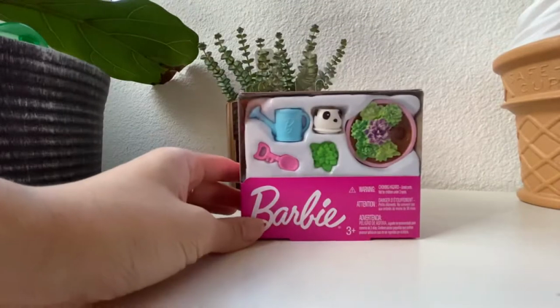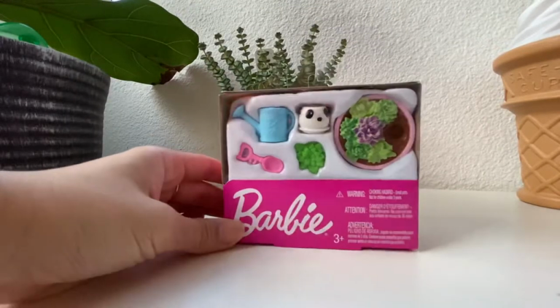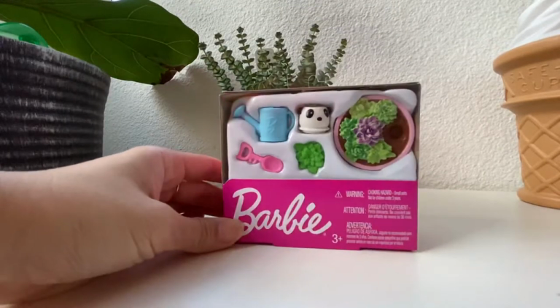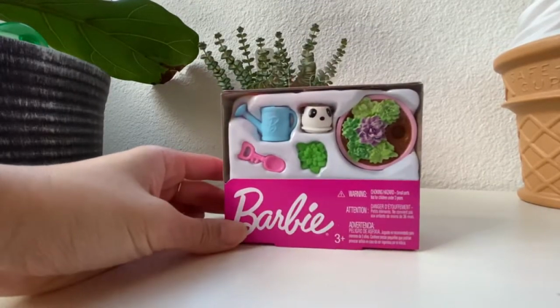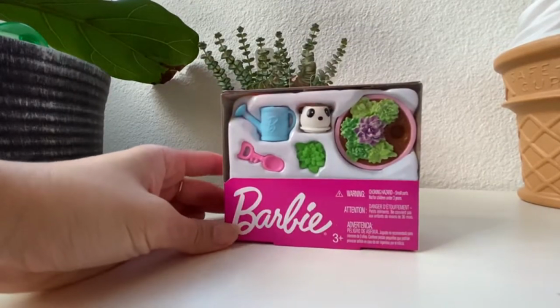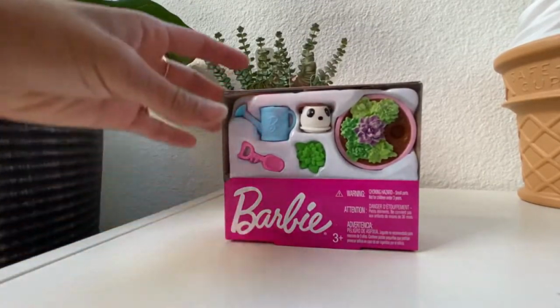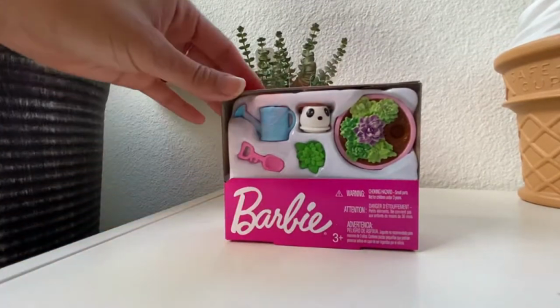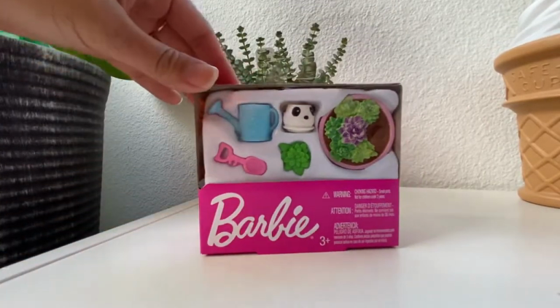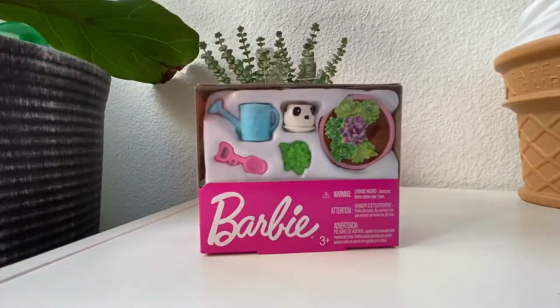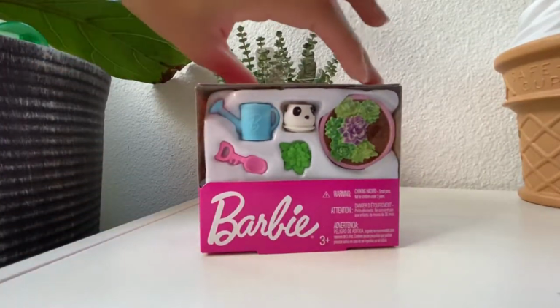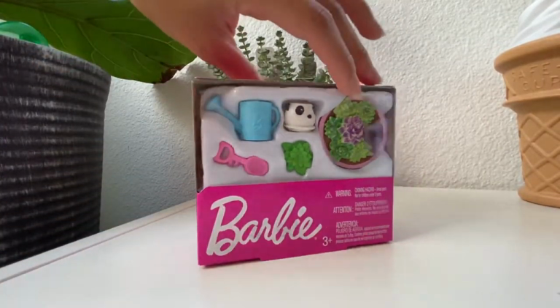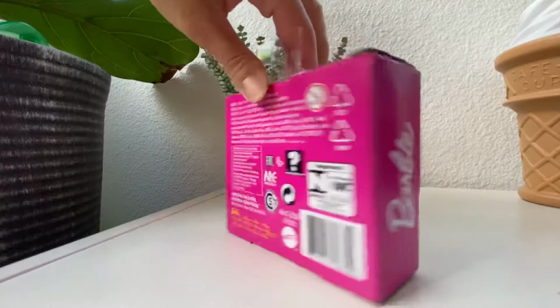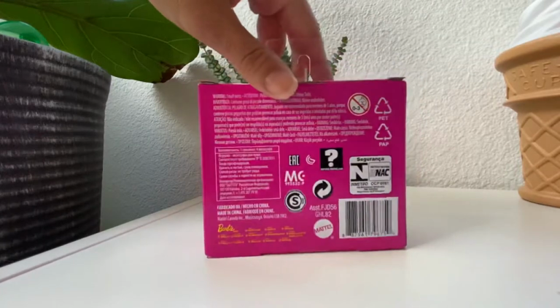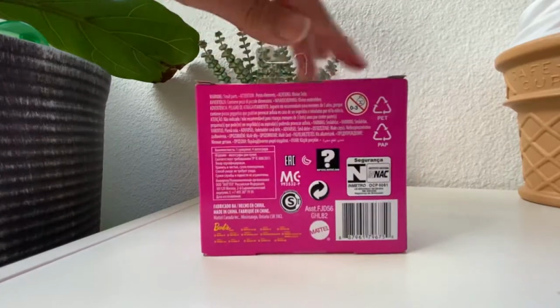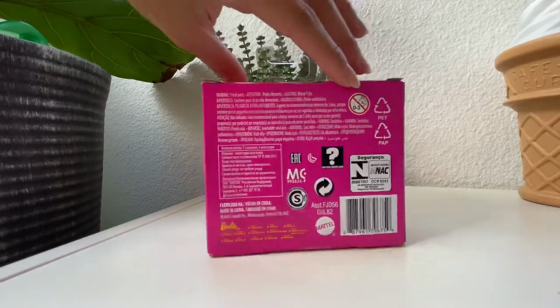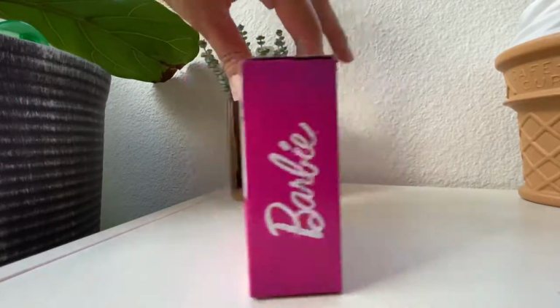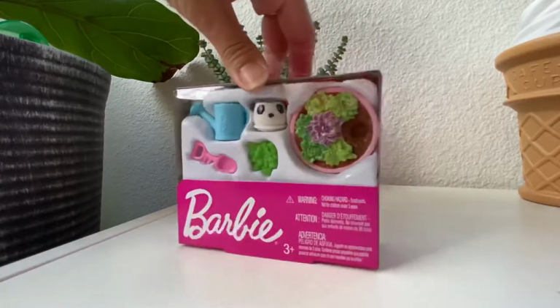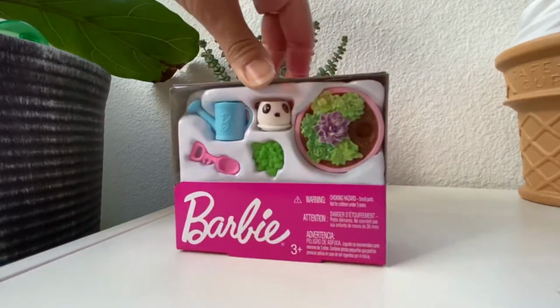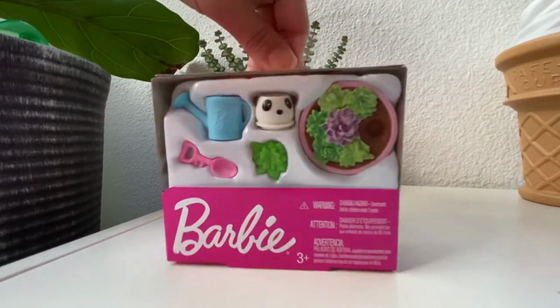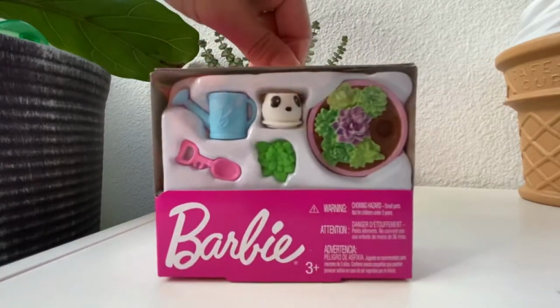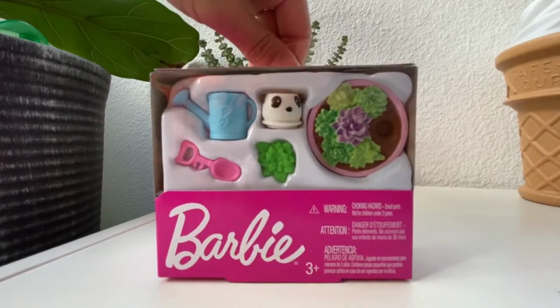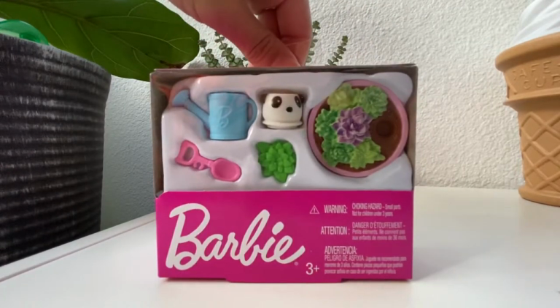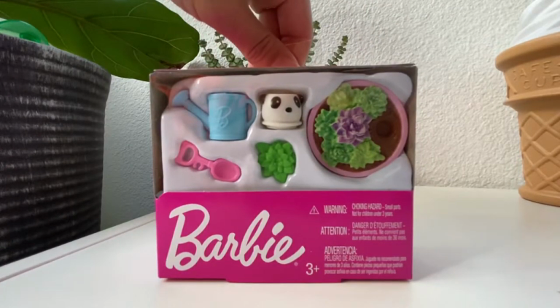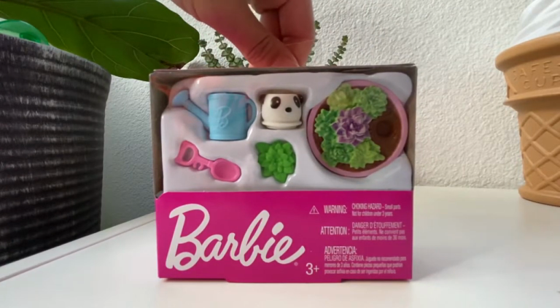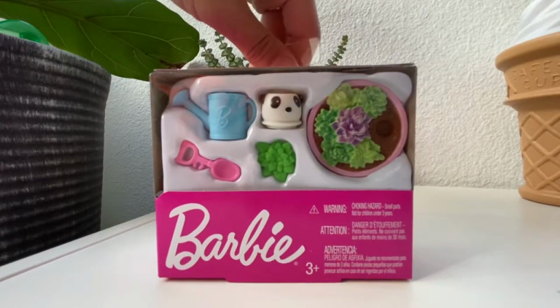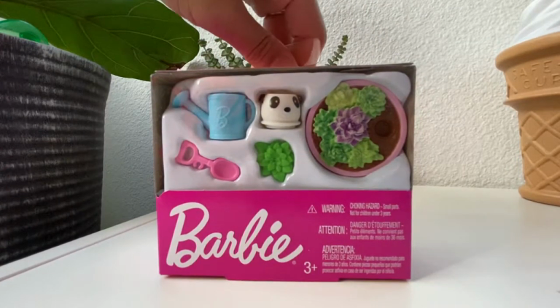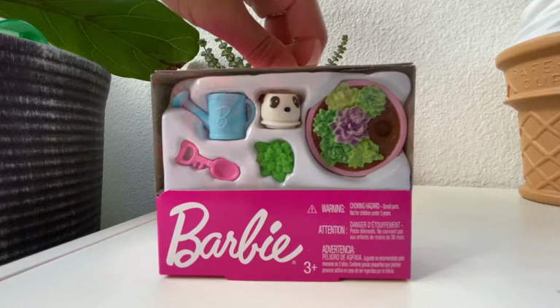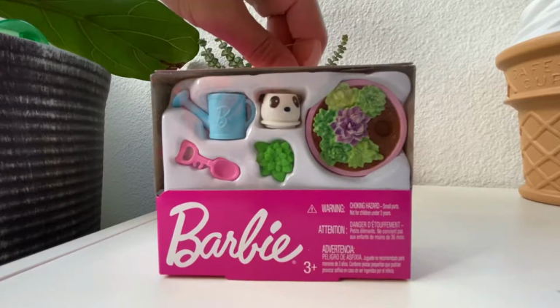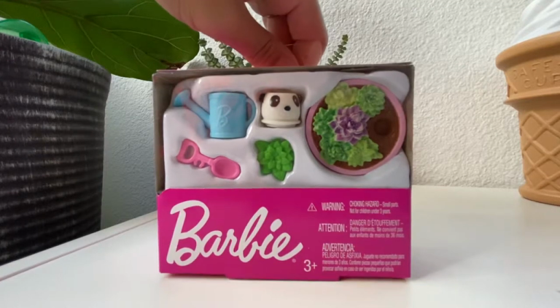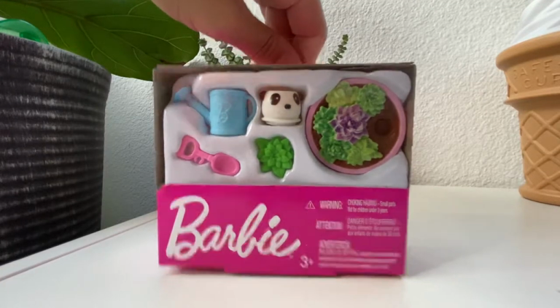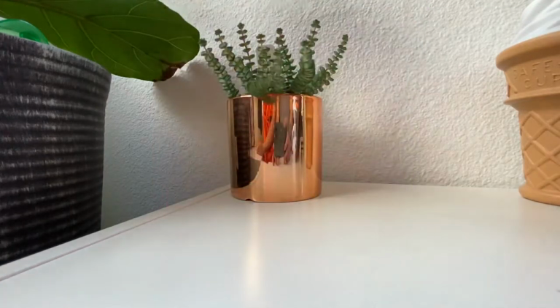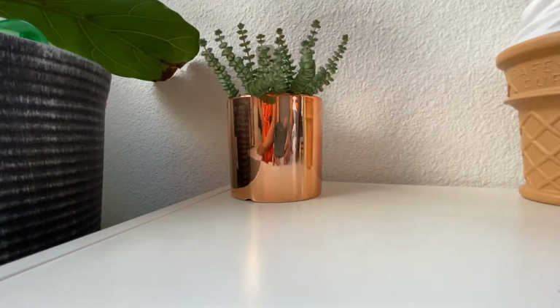Today I got this Barbie succulent set. It has all sorts of fun items in it. It's like a repotting succulent set. I'm really excited about this.